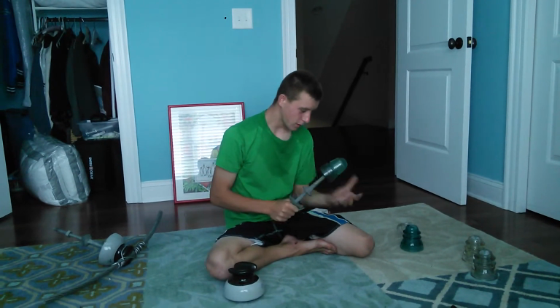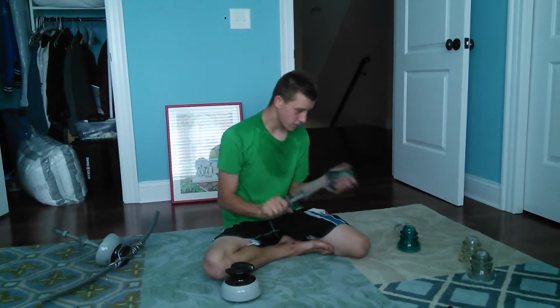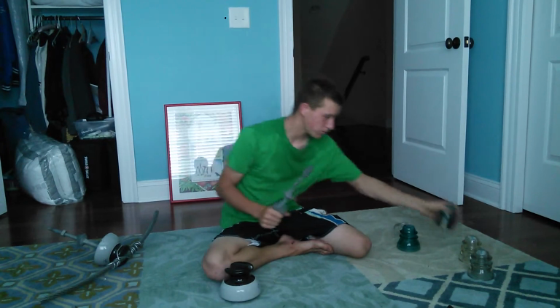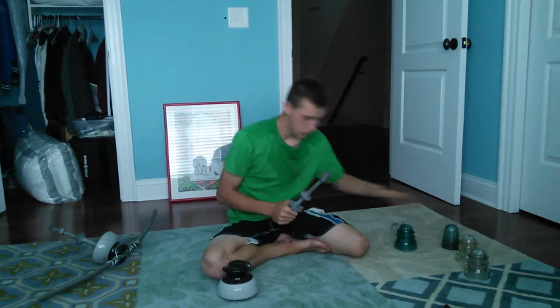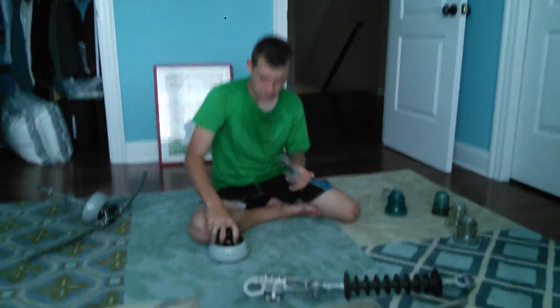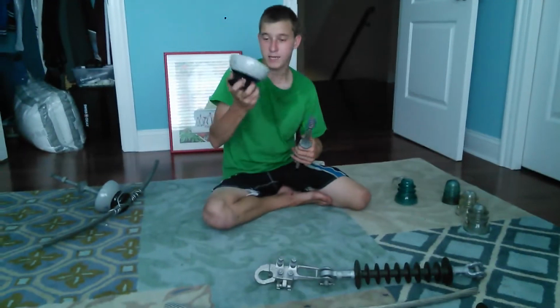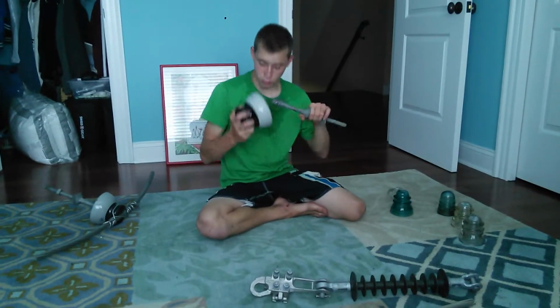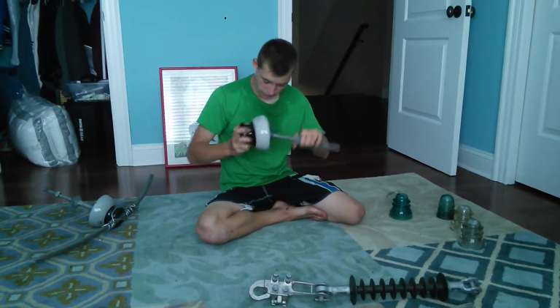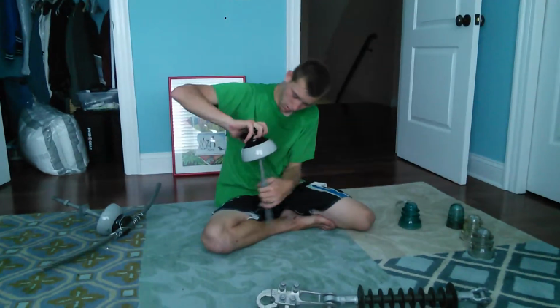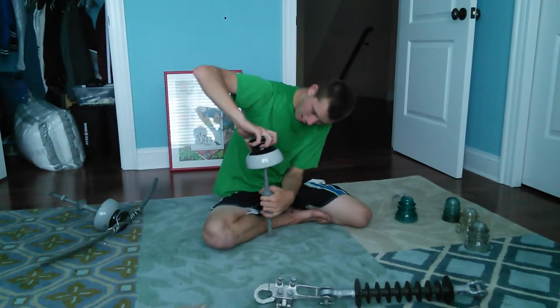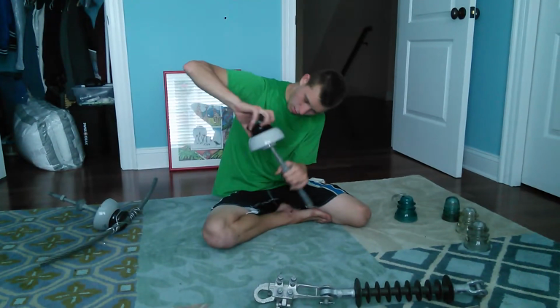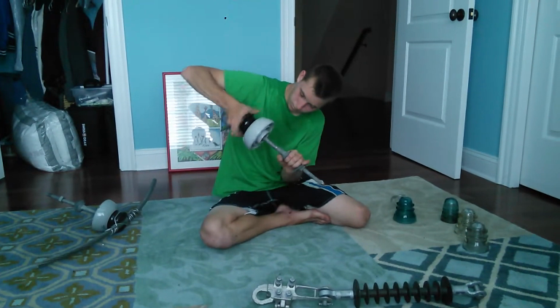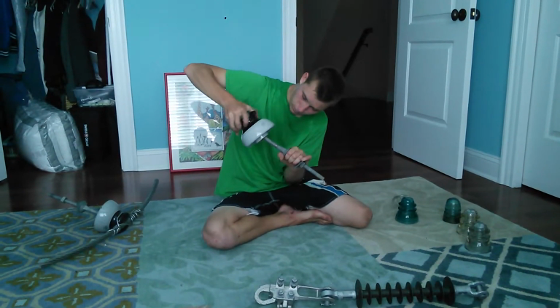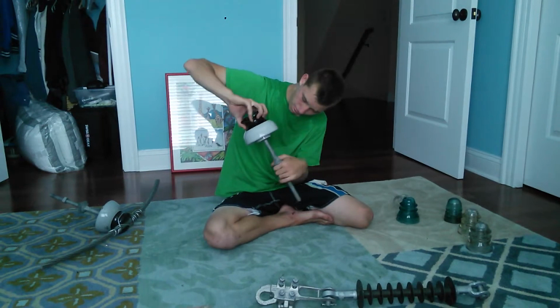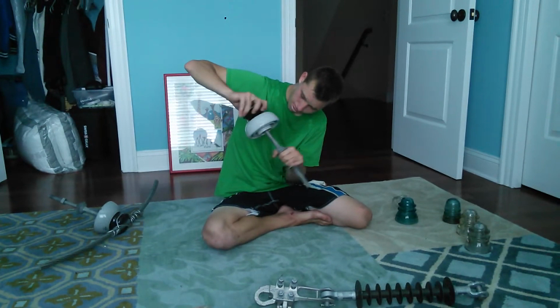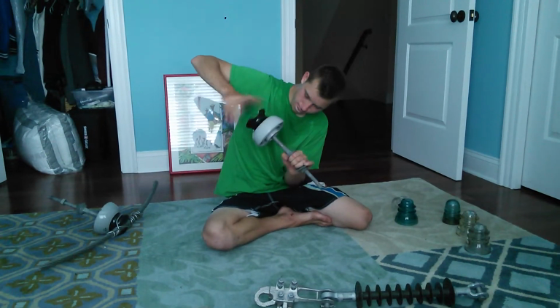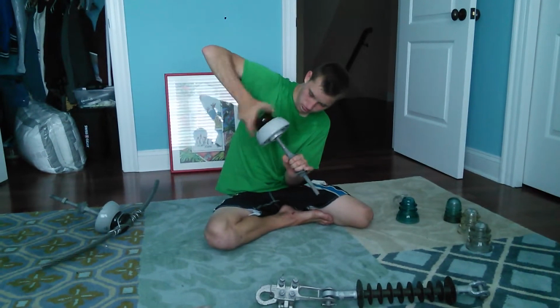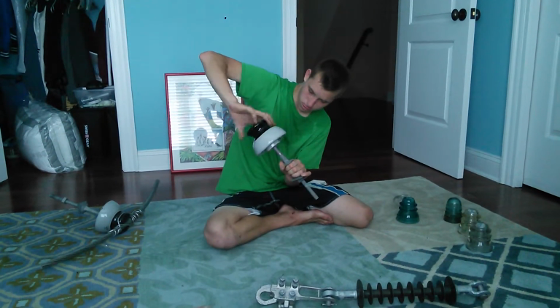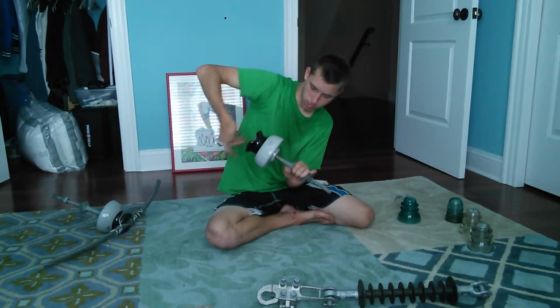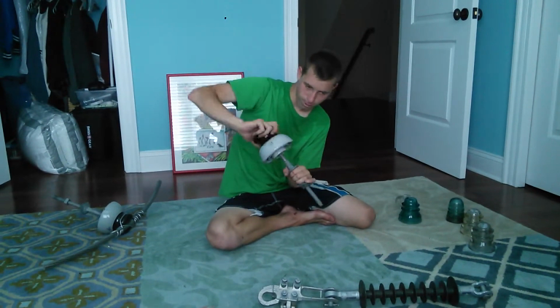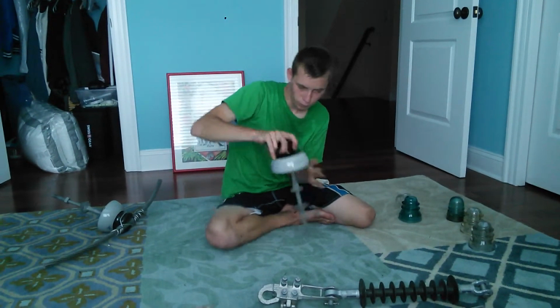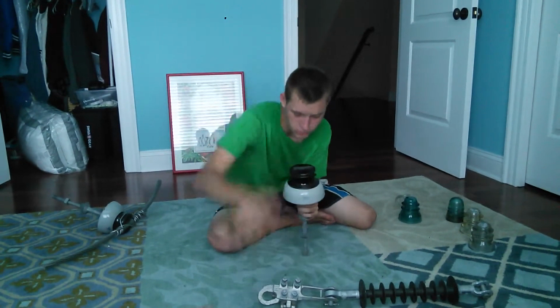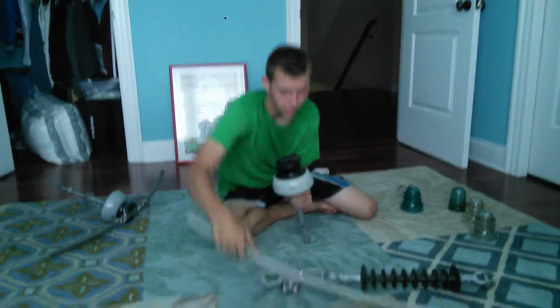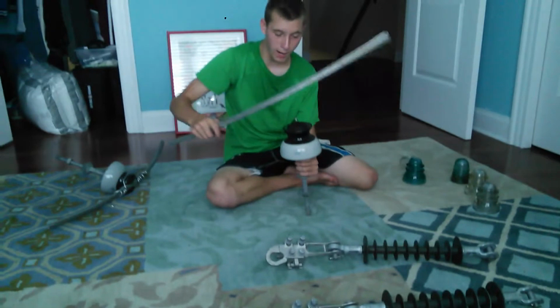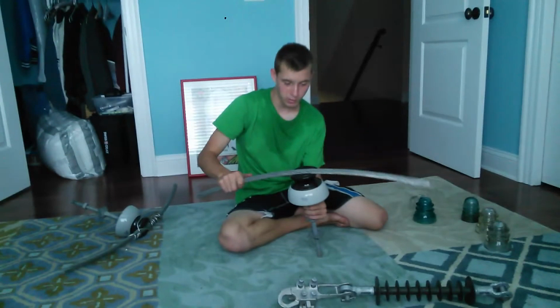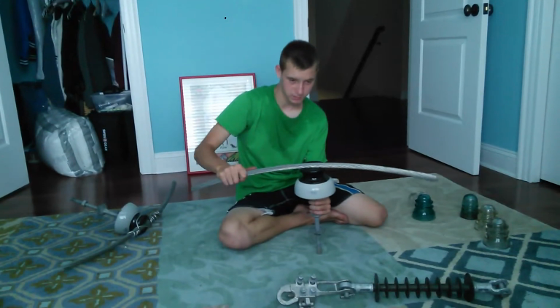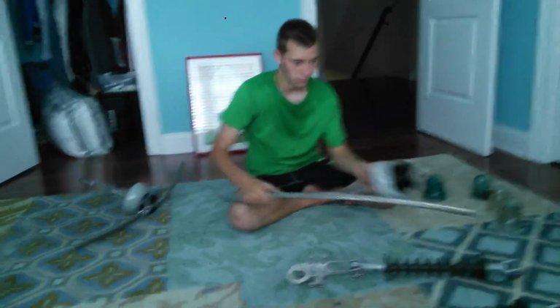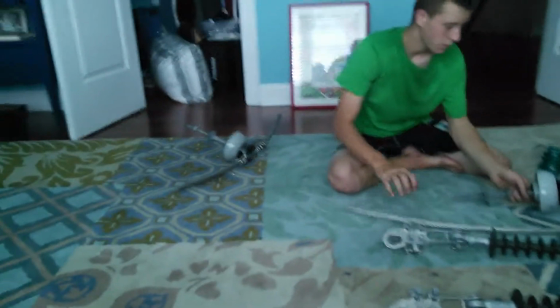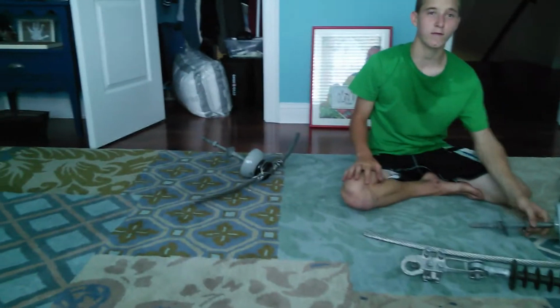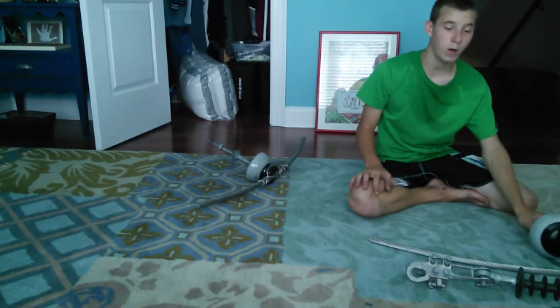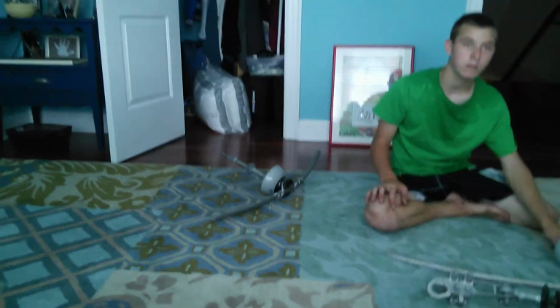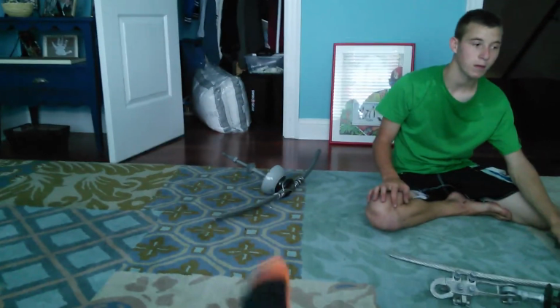Nowadays they use these porcelain ones, and they've got a wire on them like this — just like the one over there.